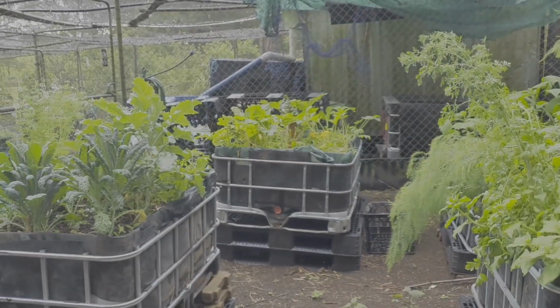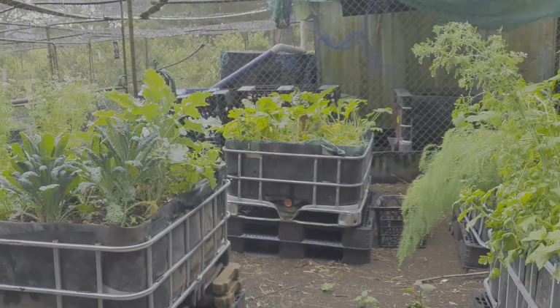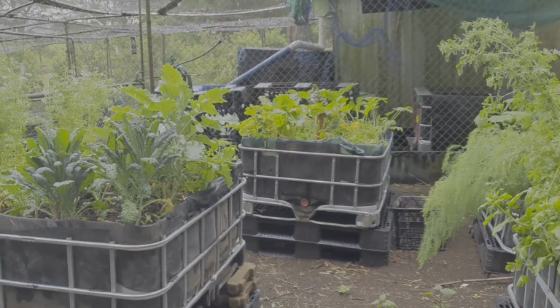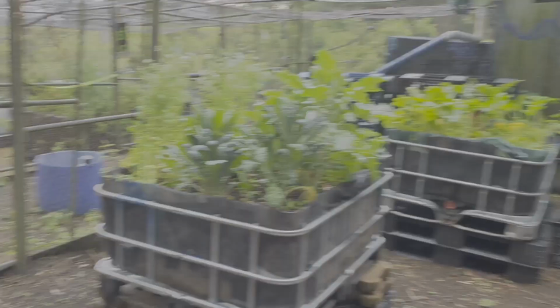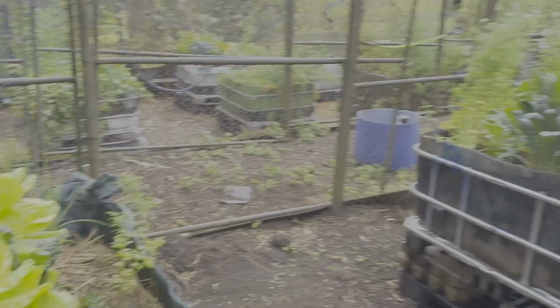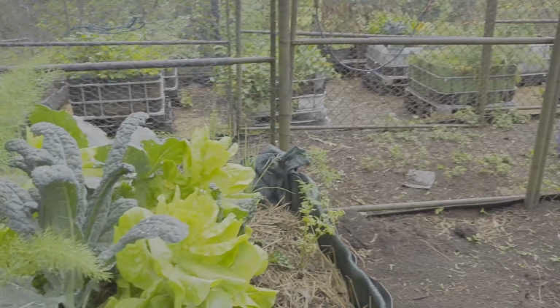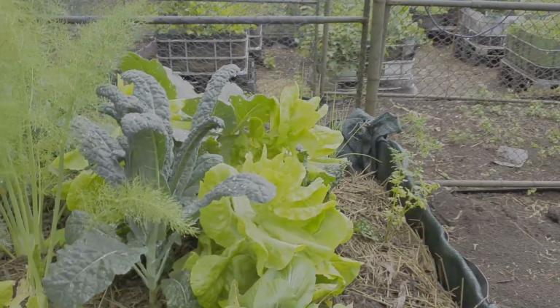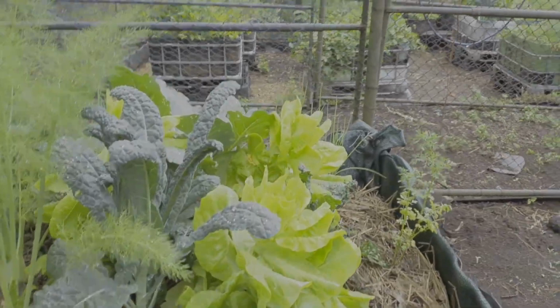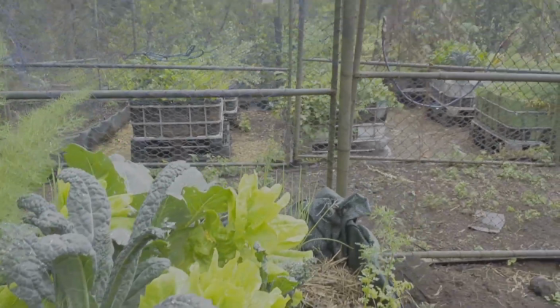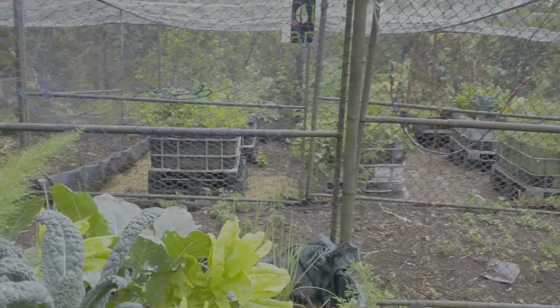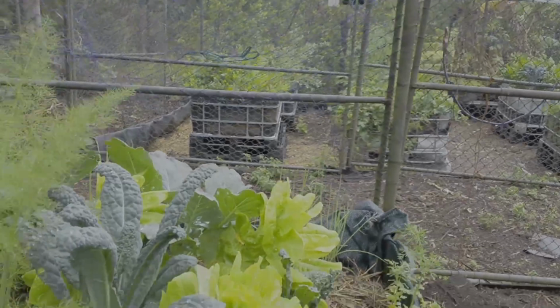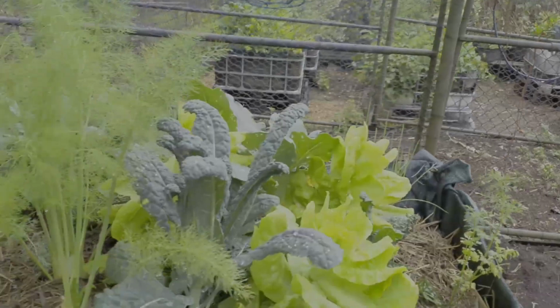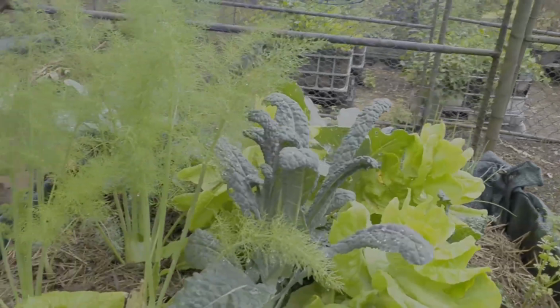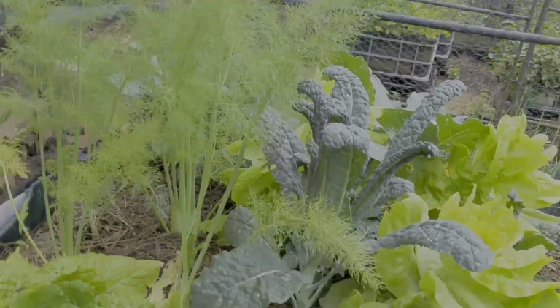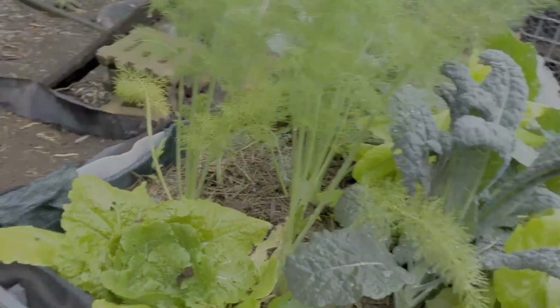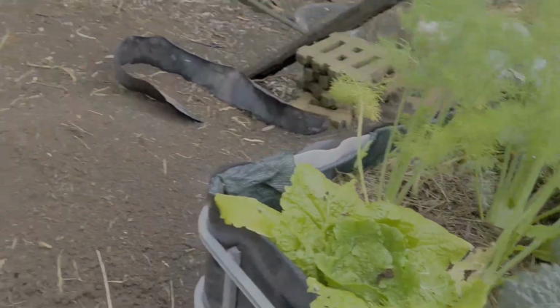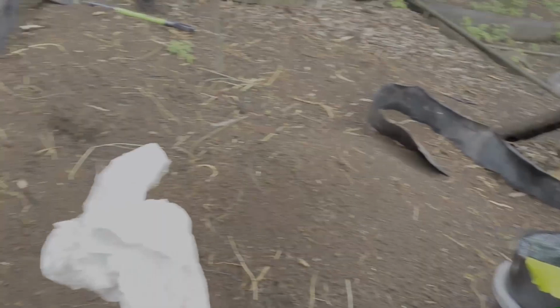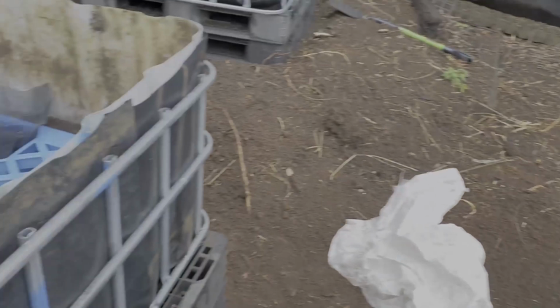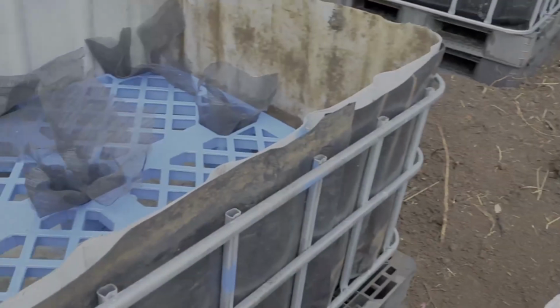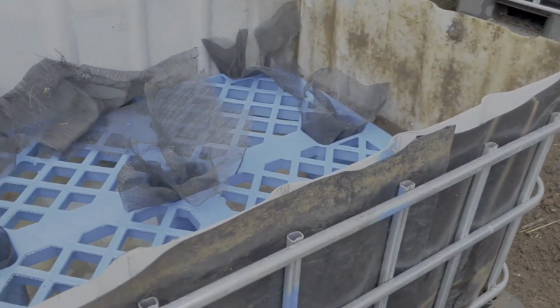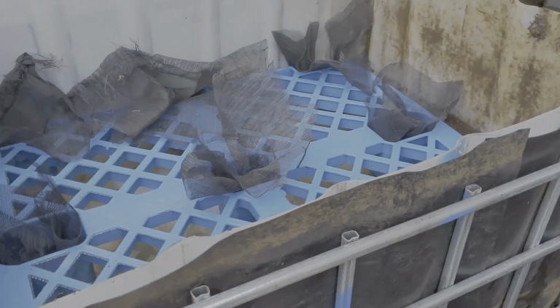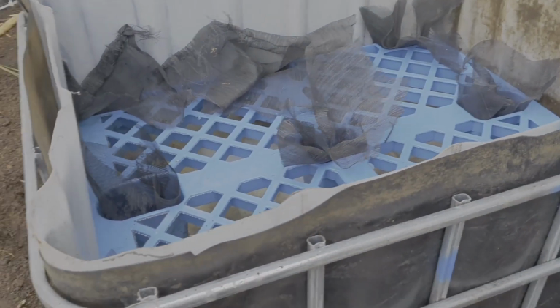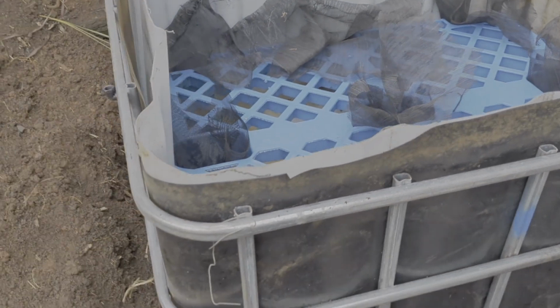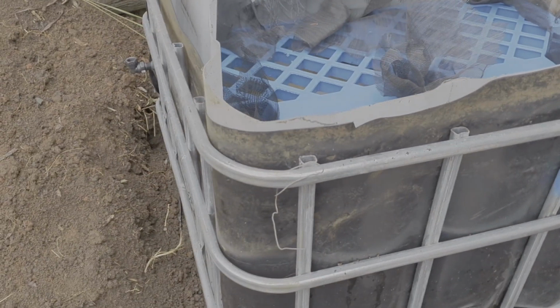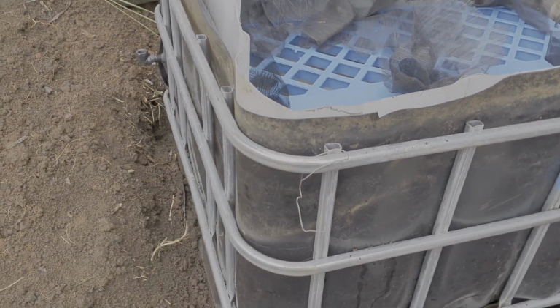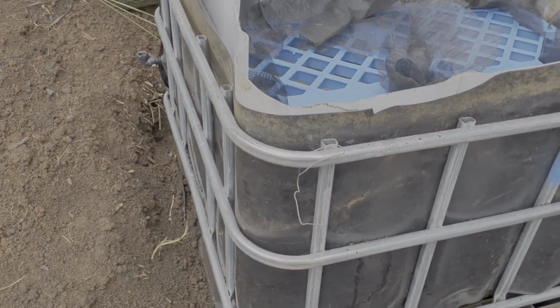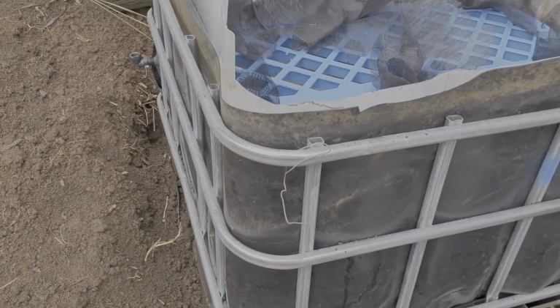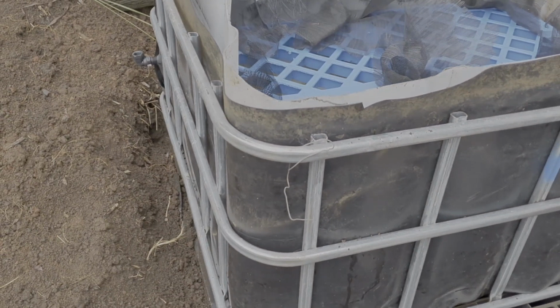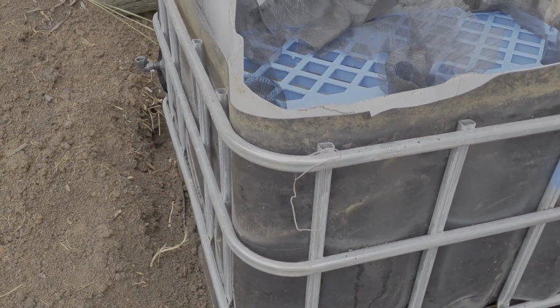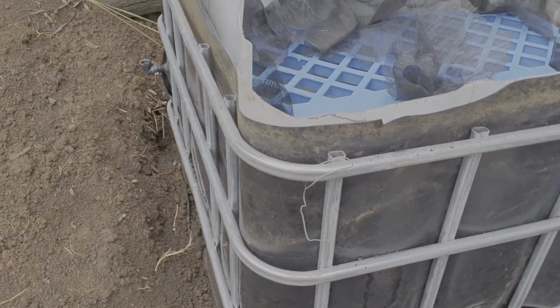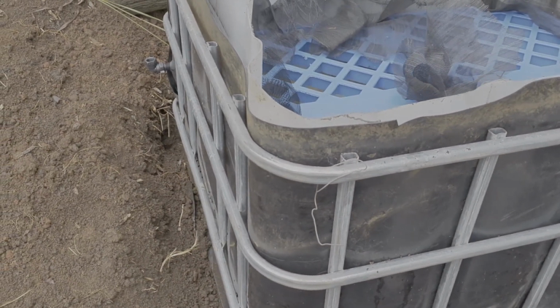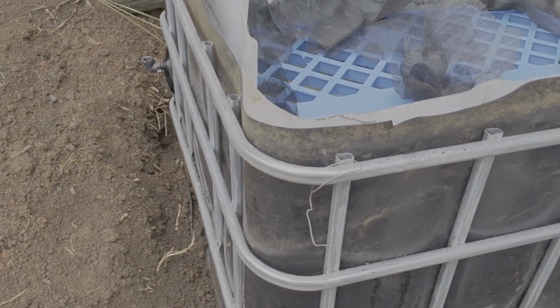Hey everyone, I'm just putting together another wicking bed and a couple of people have asked me how I do it, so I just thought I'd show you my way. It's changed each time depending on what materials I've got around.